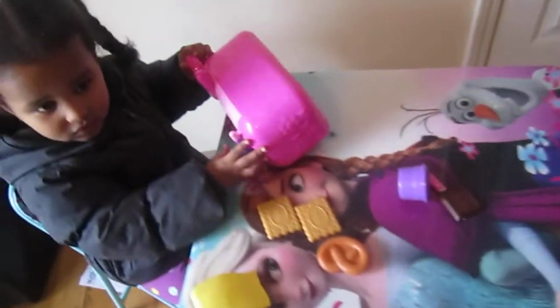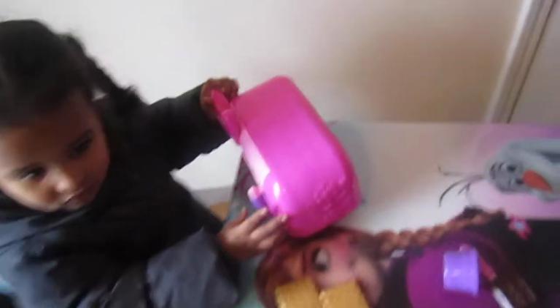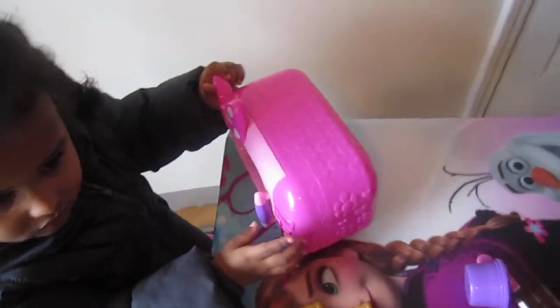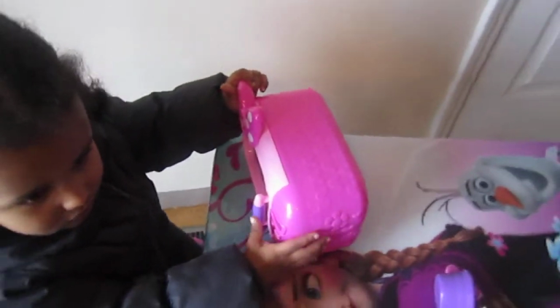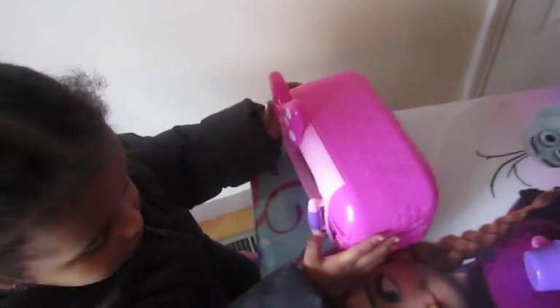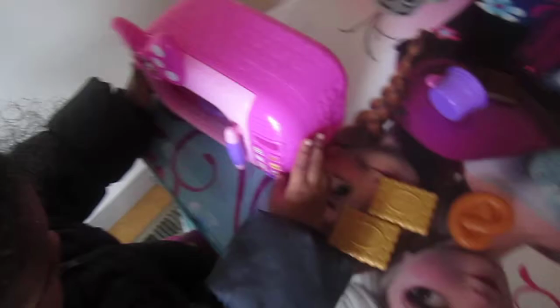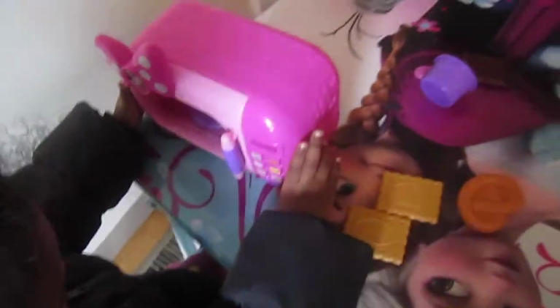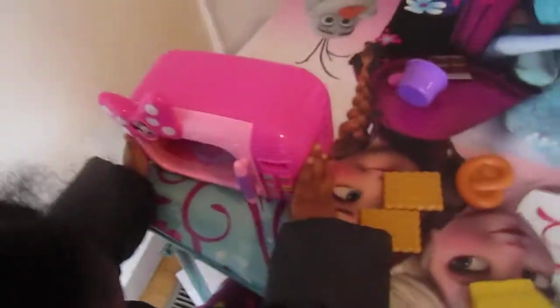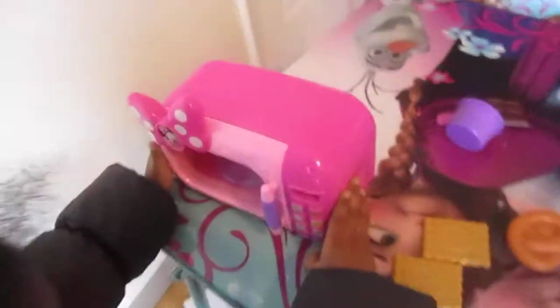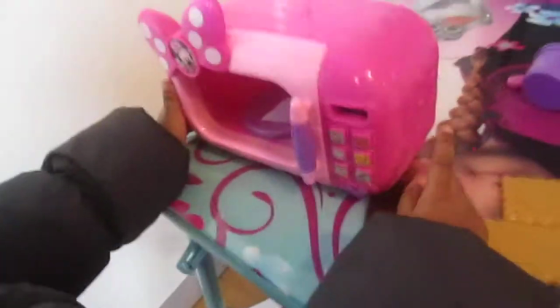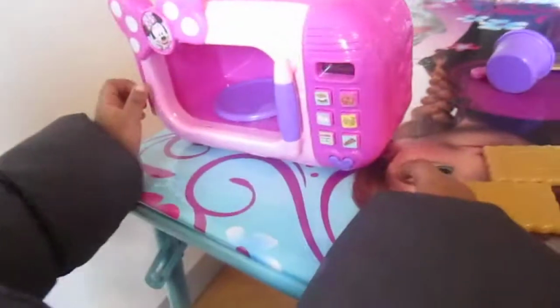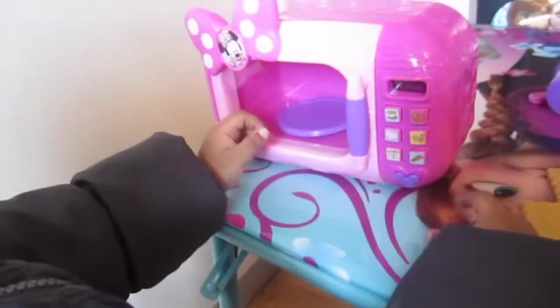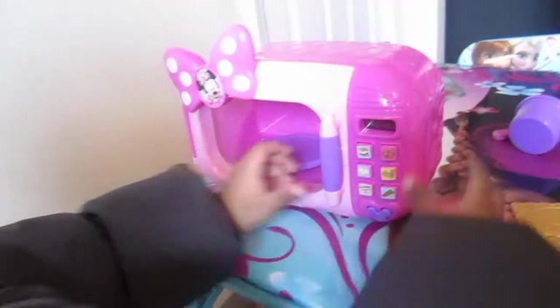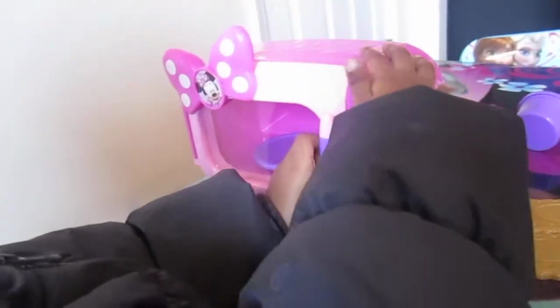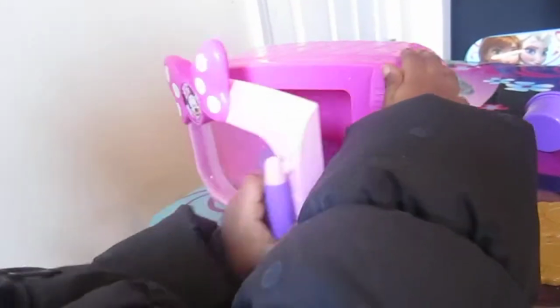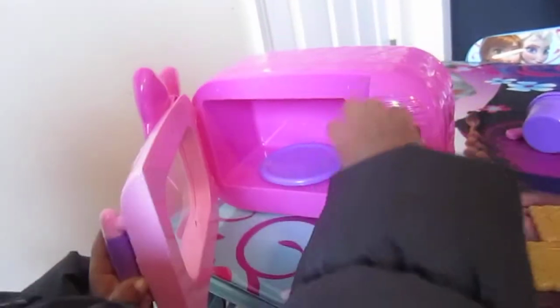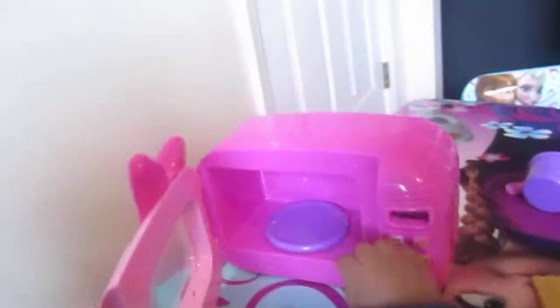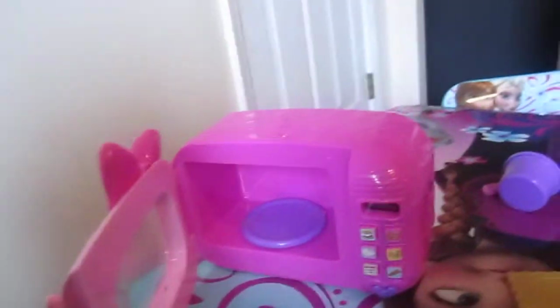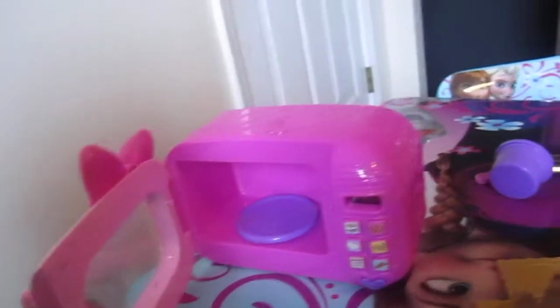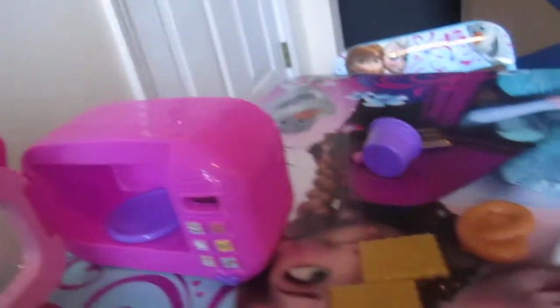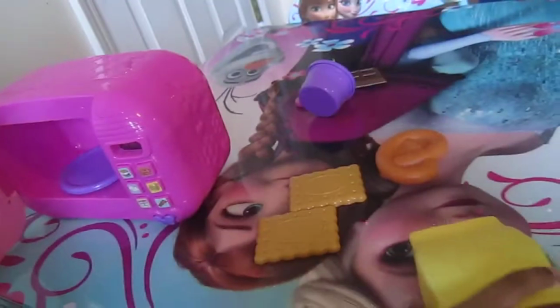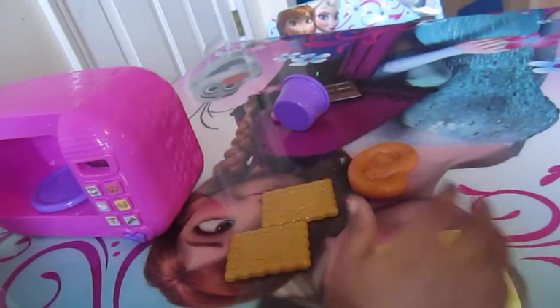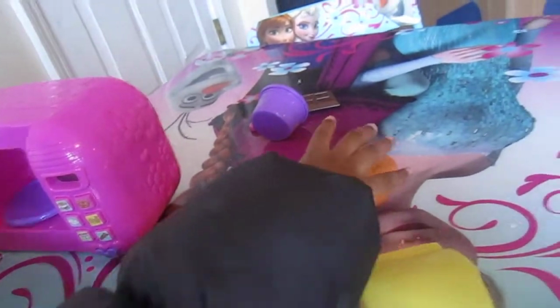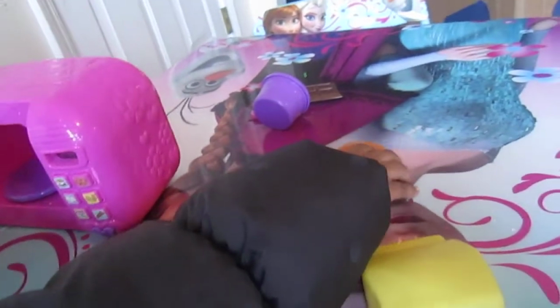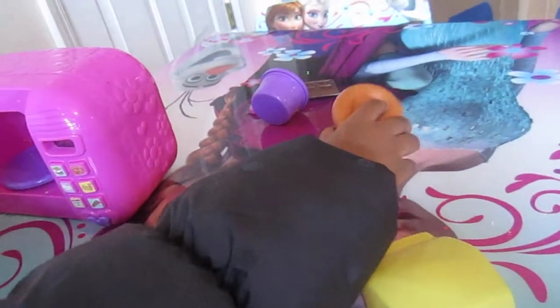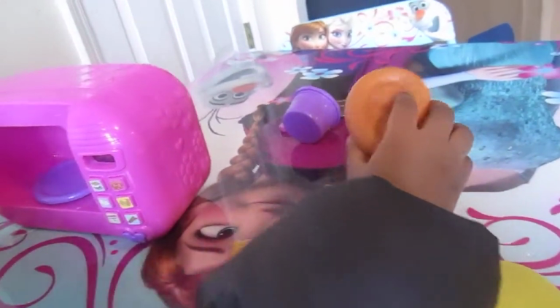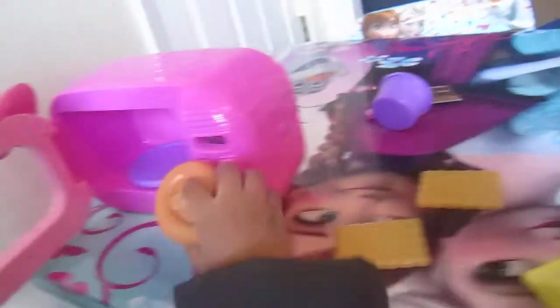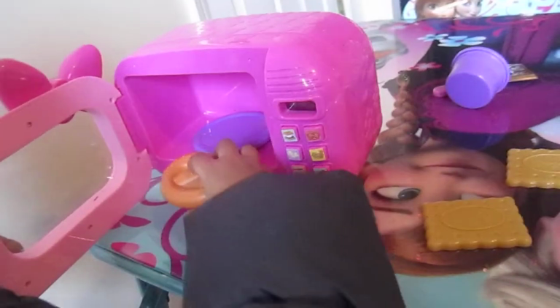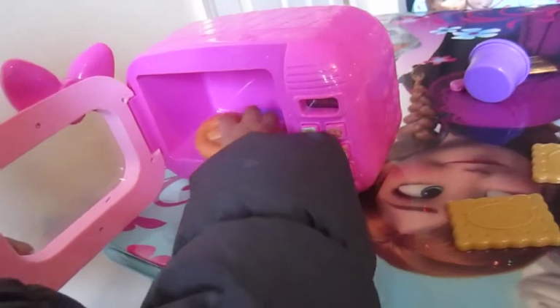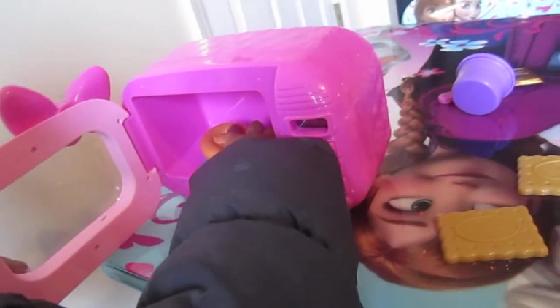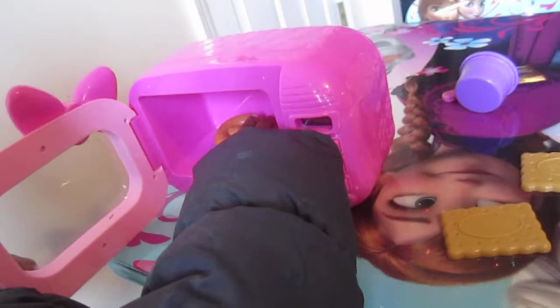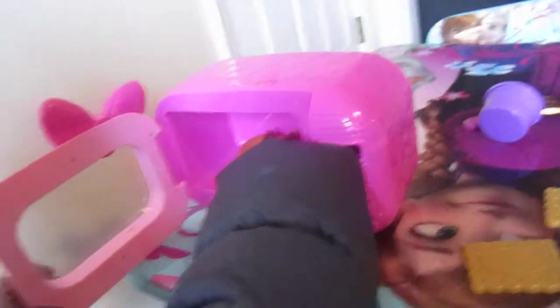And here is her microwave. What are you cooking in there? She is going to cook a bagel.